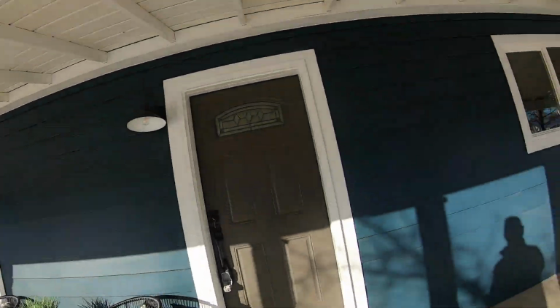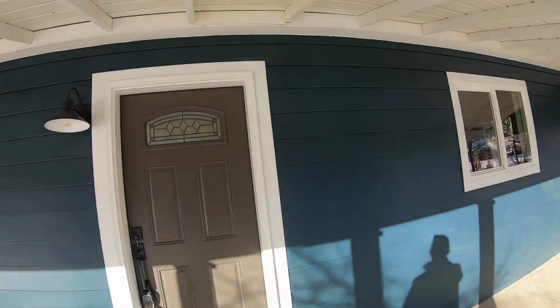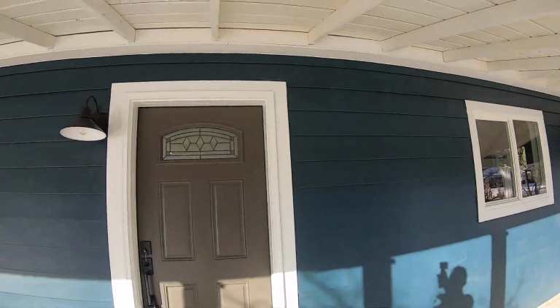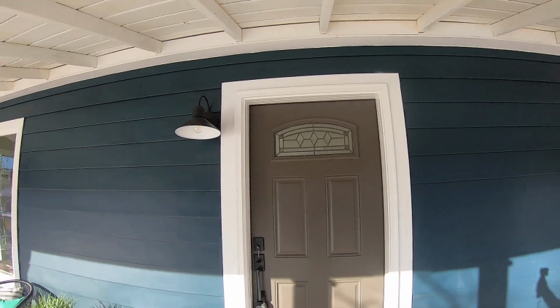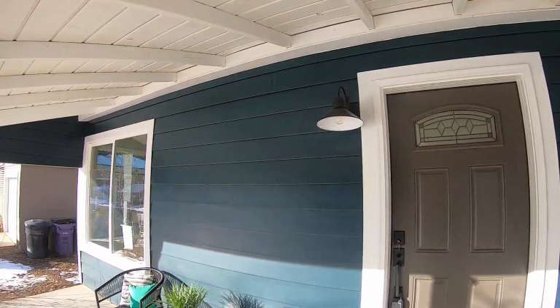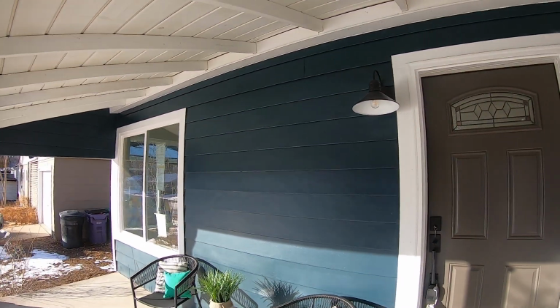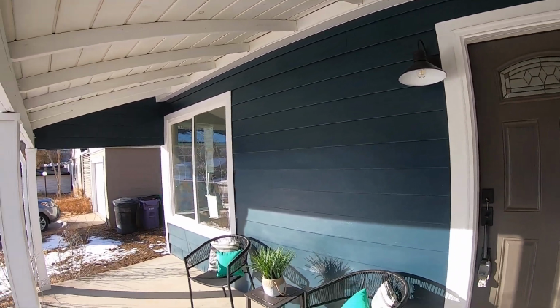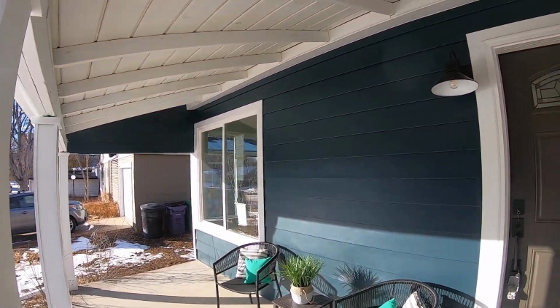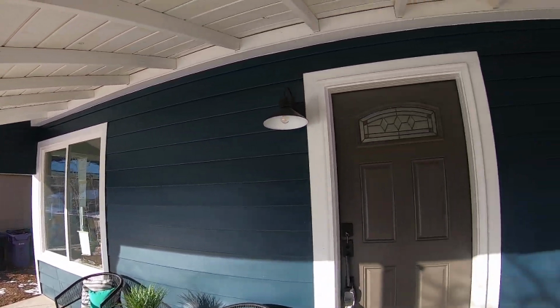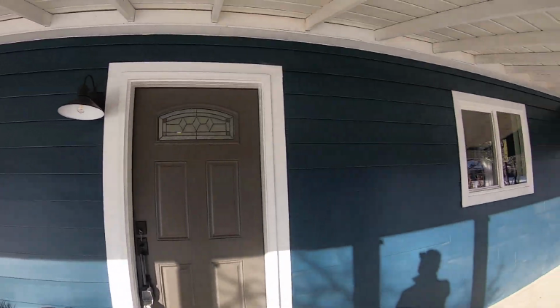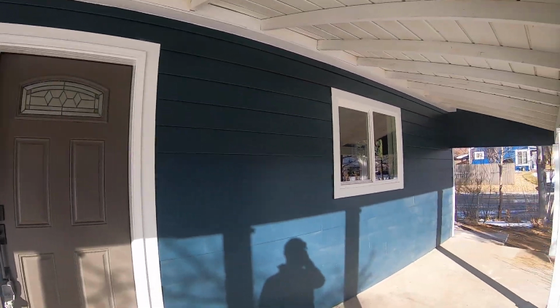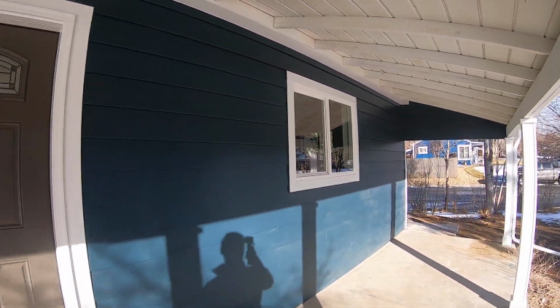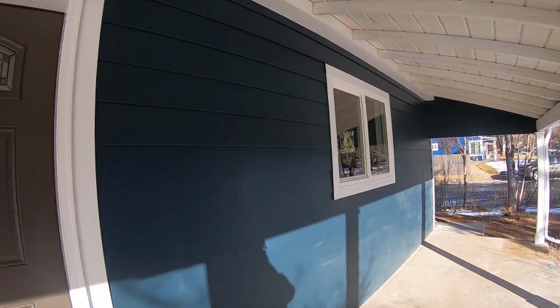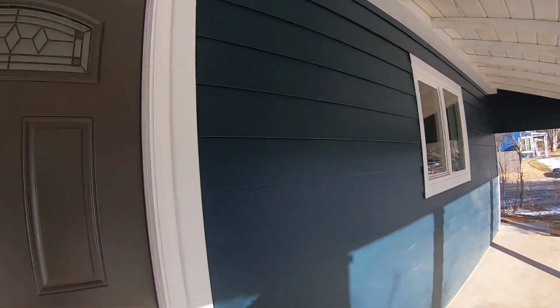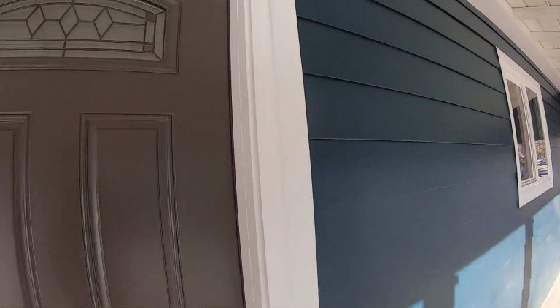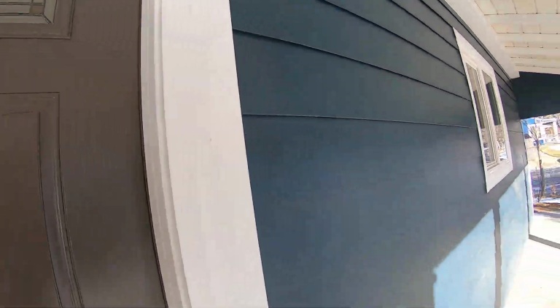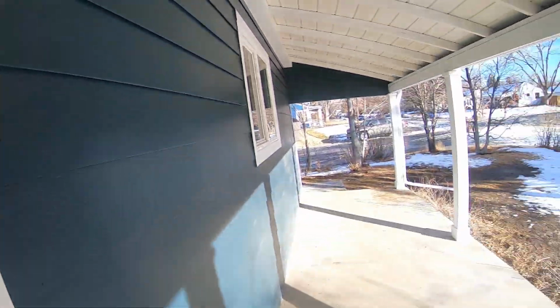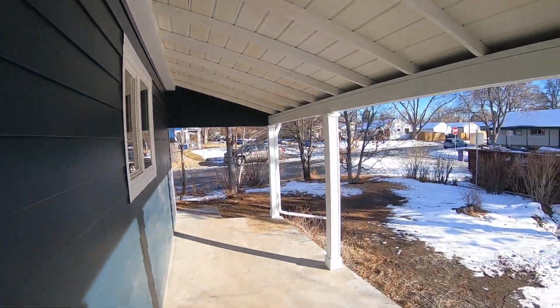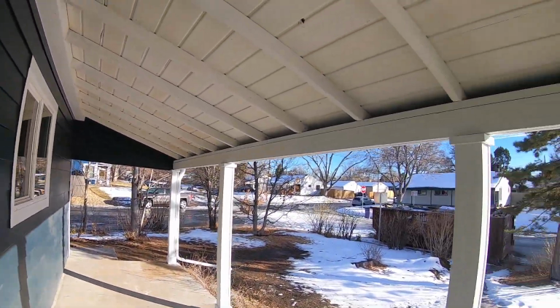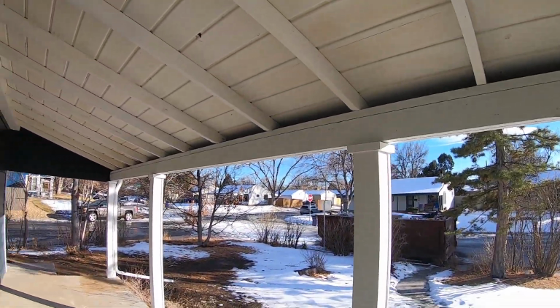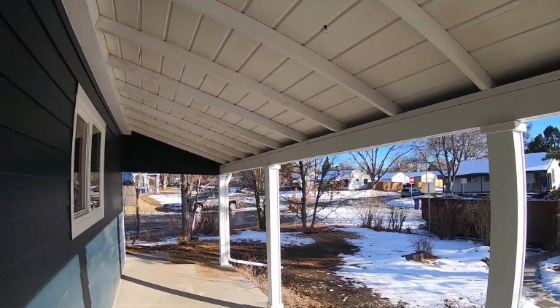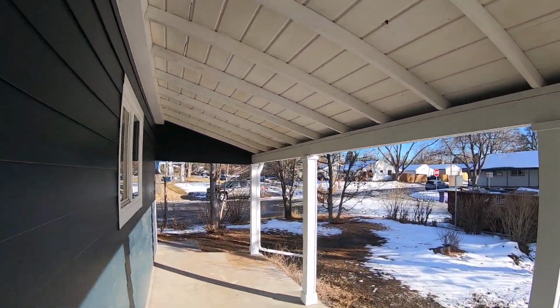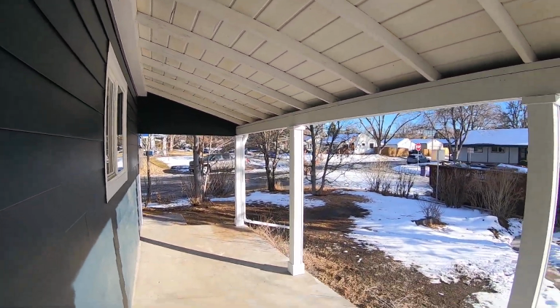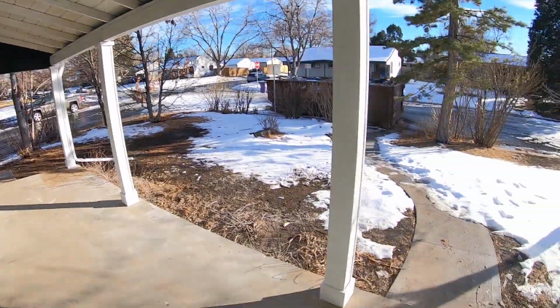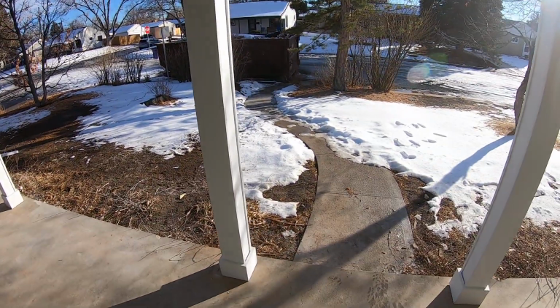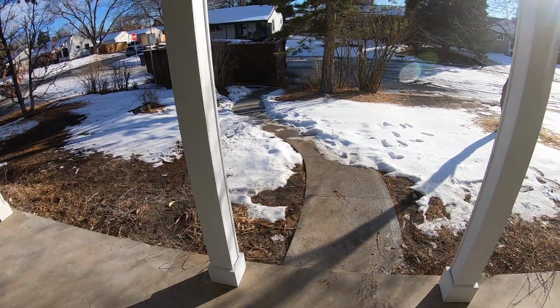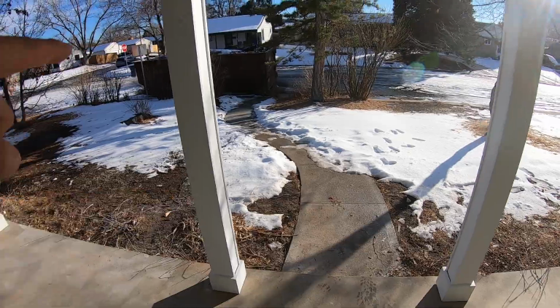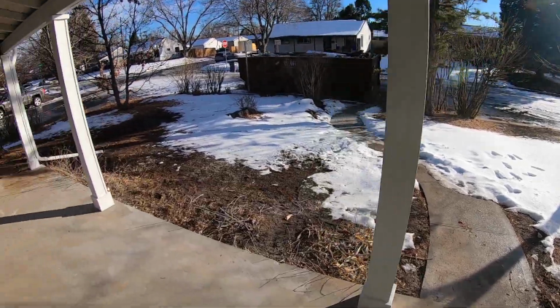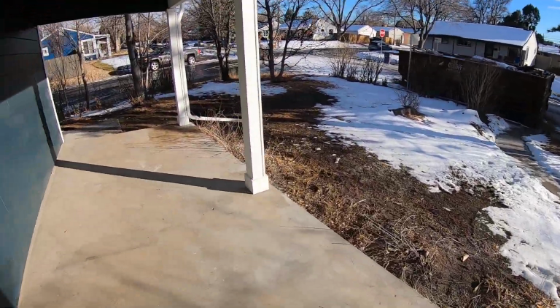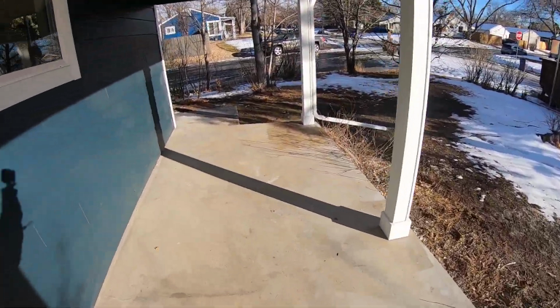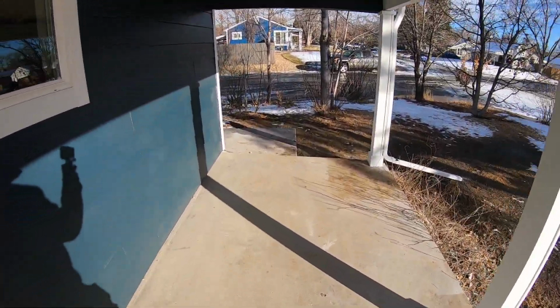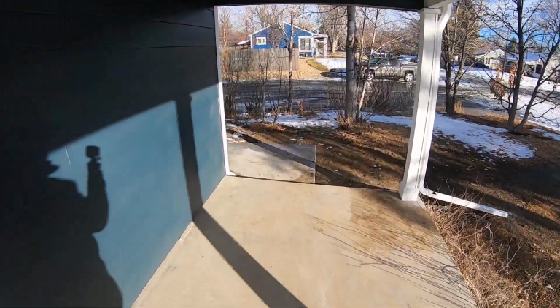We did put all new siding up — new siding, all new light fixtures, new doors, new windows, new roof, new columns up here in the front, and new concrete on both sides here.